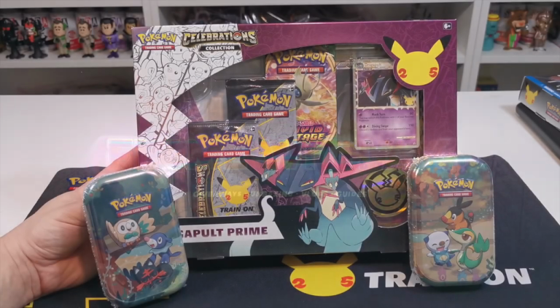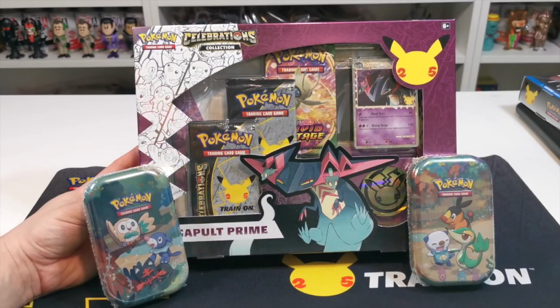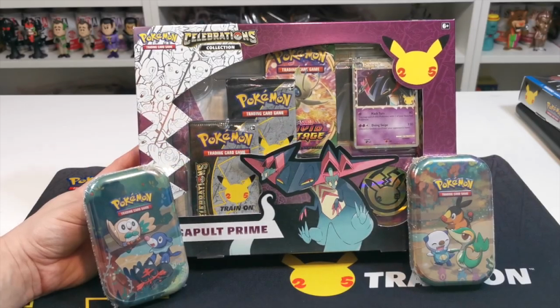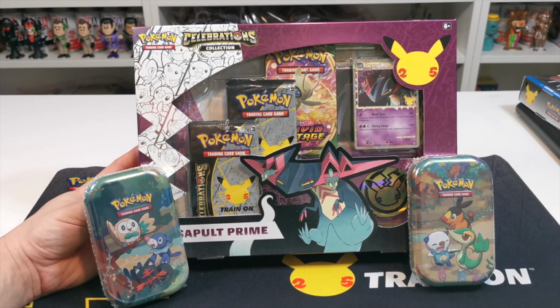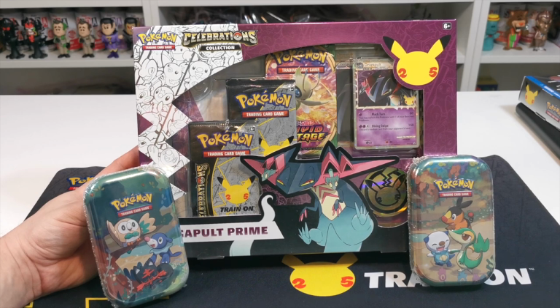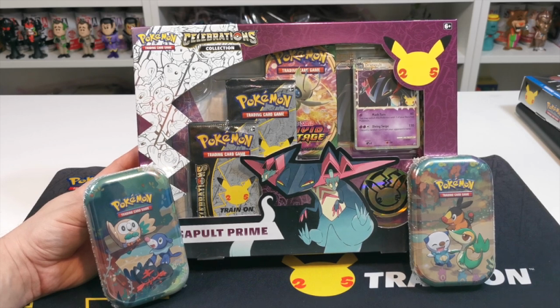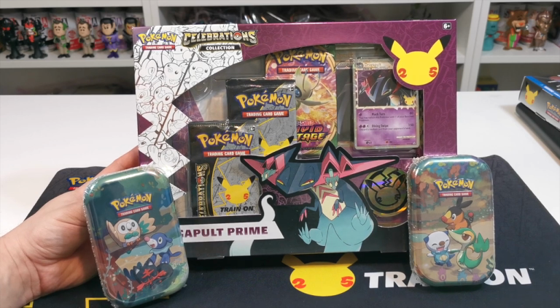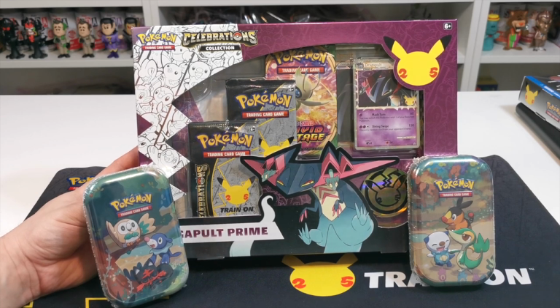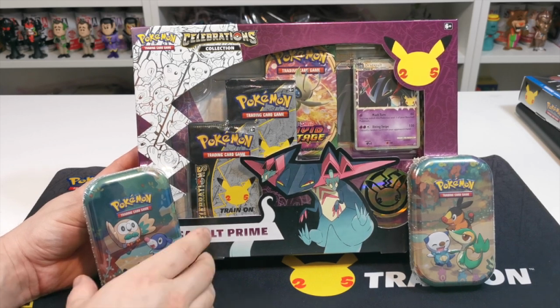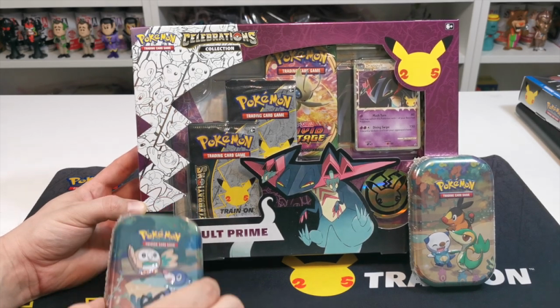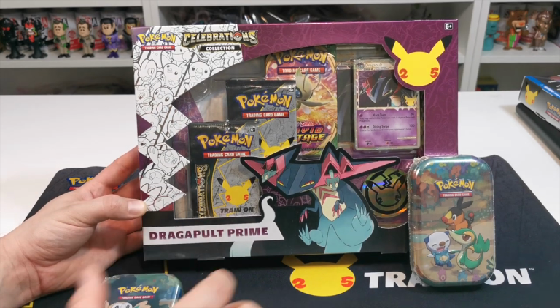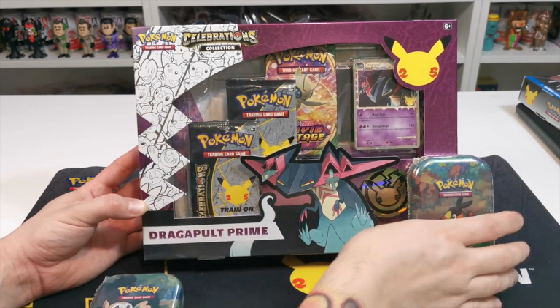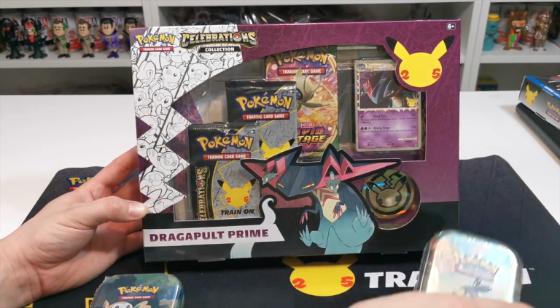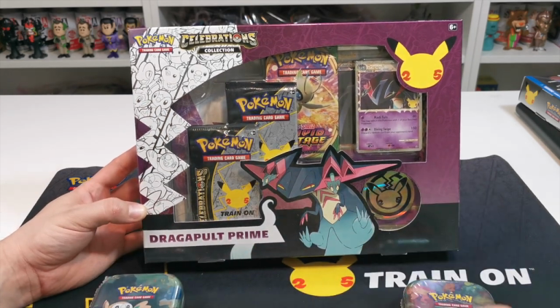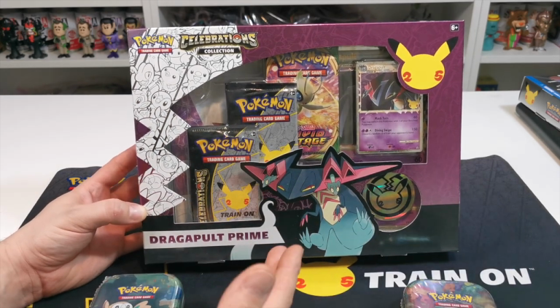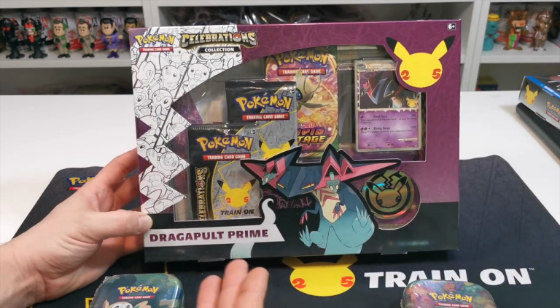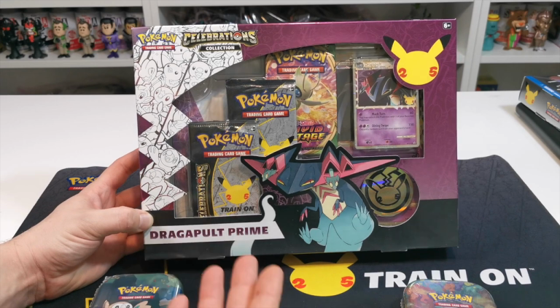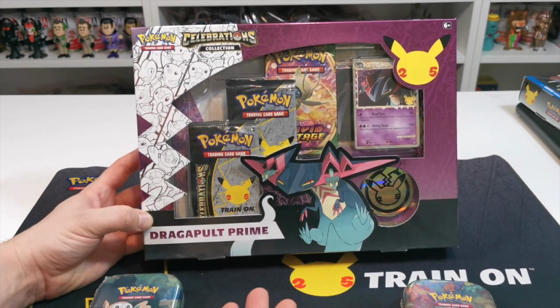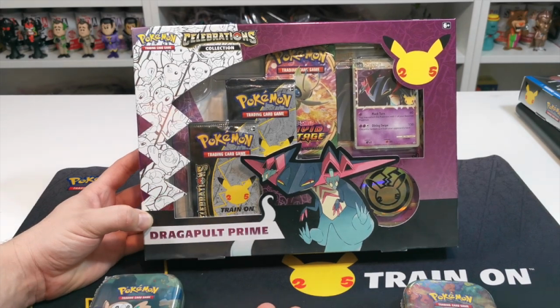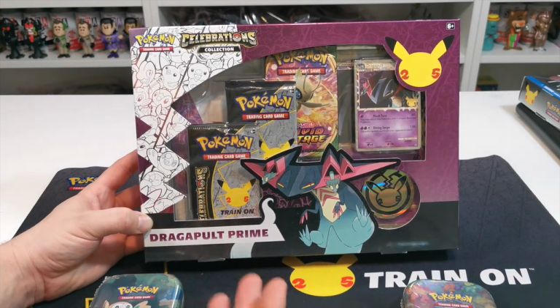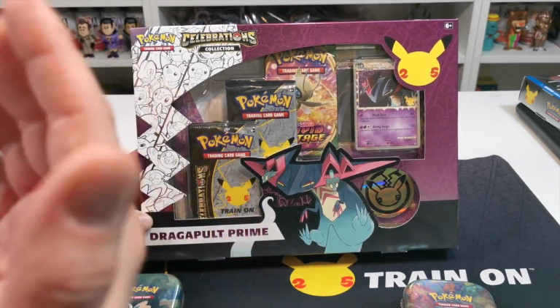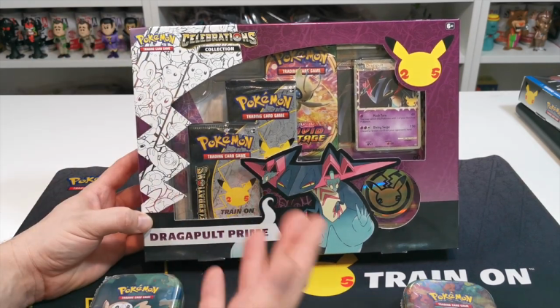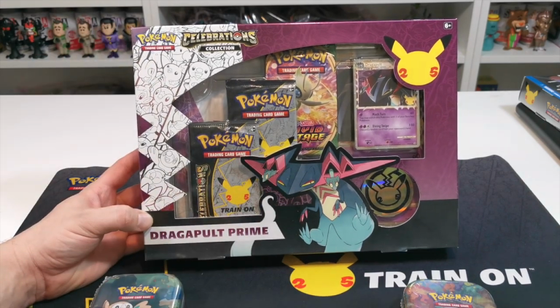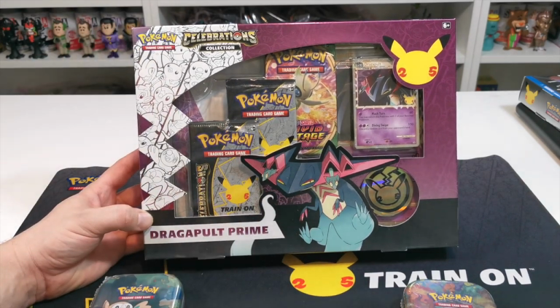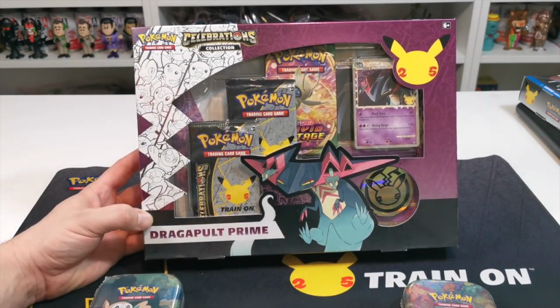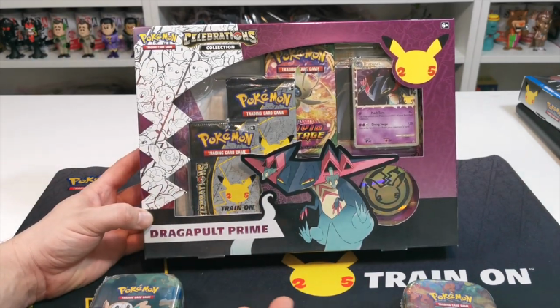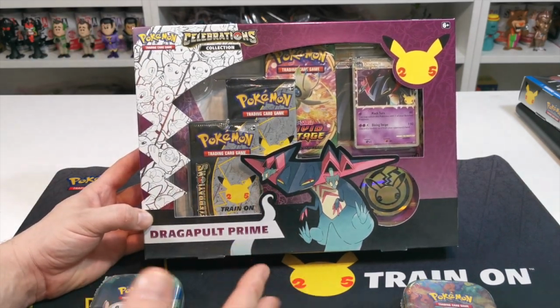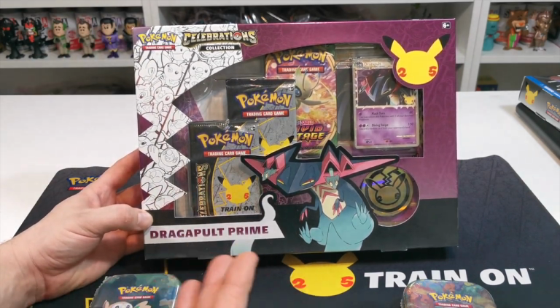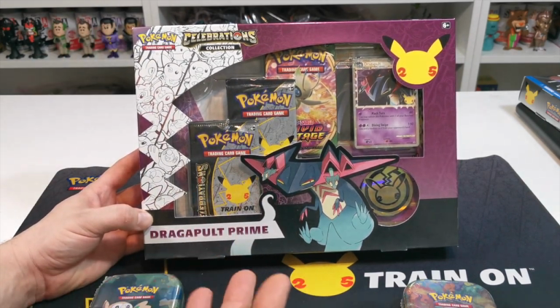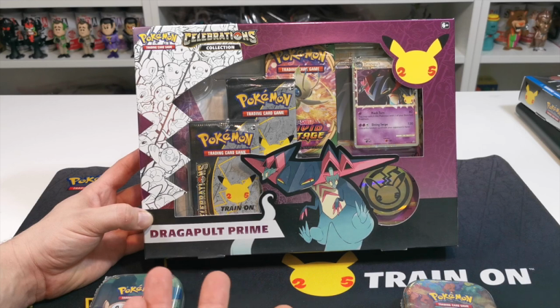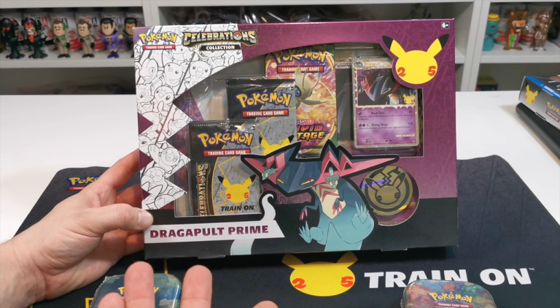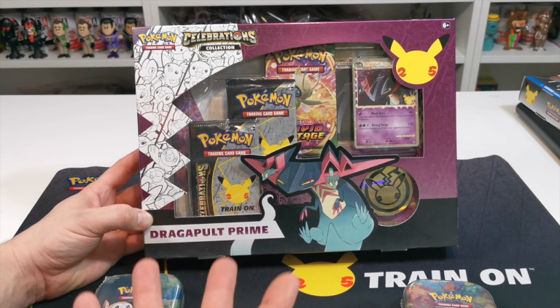What's up guys and welcome to the channel, Flame with a 4. In this video we're going to be unboxing the Dragapult 25th anniversary Pokémon card collection.